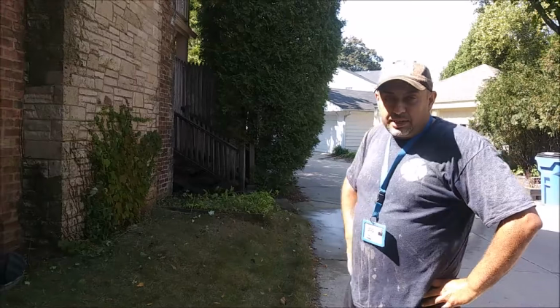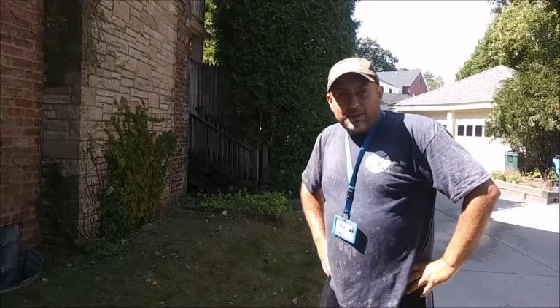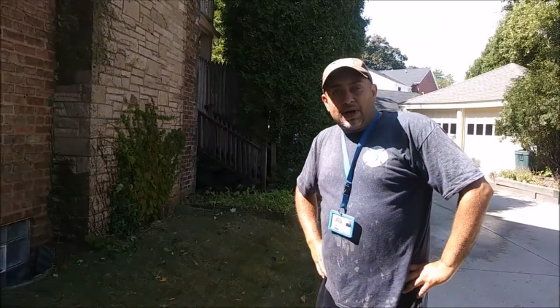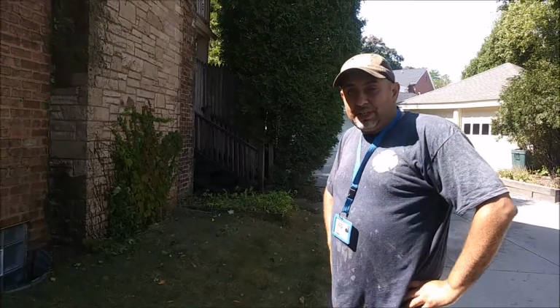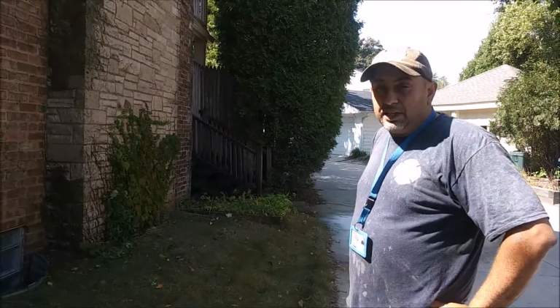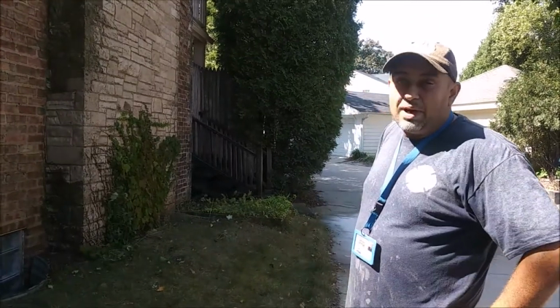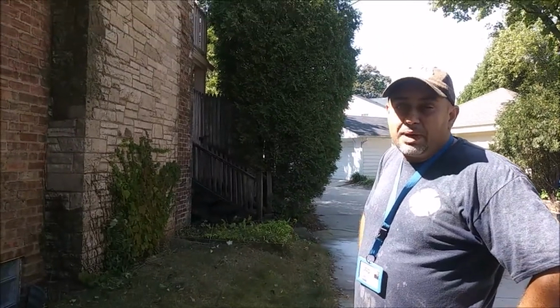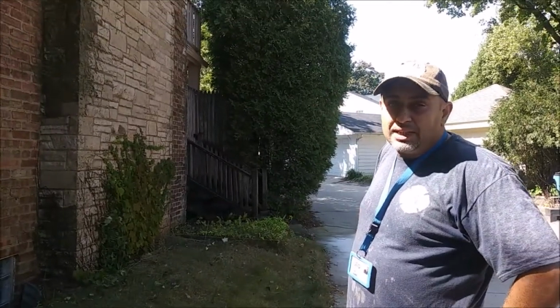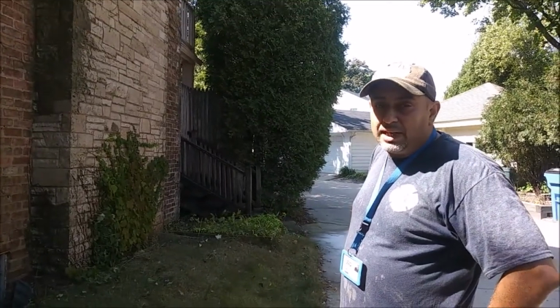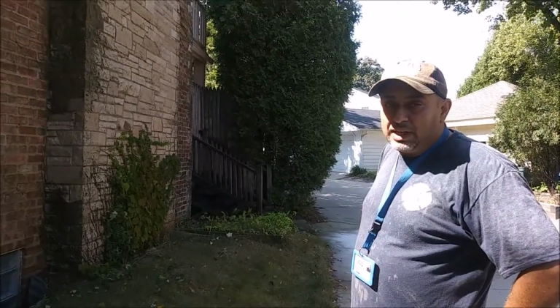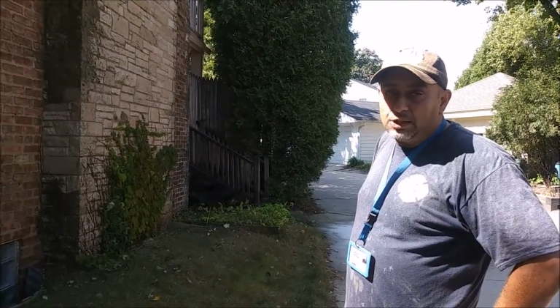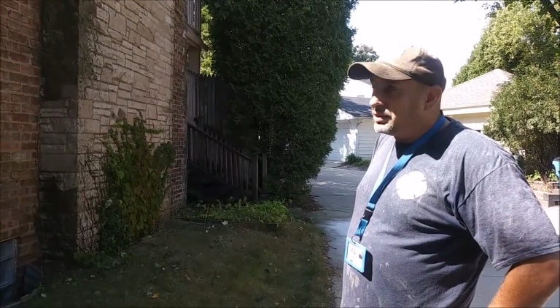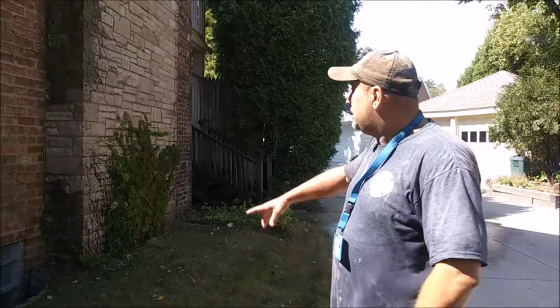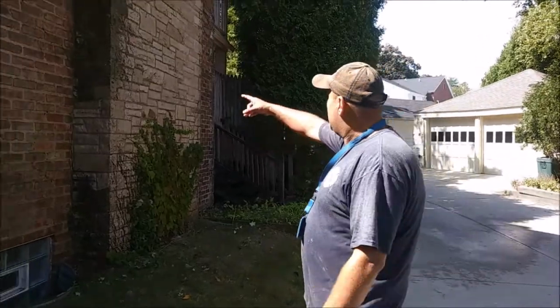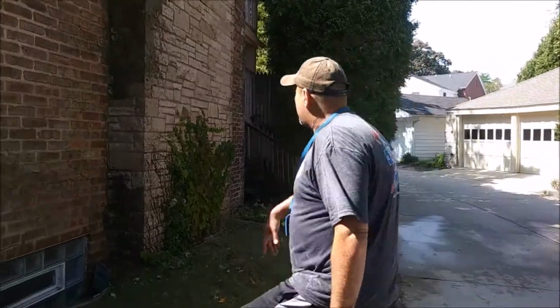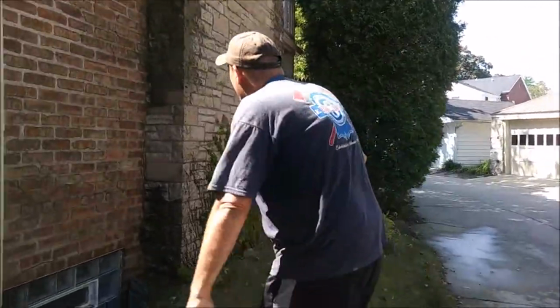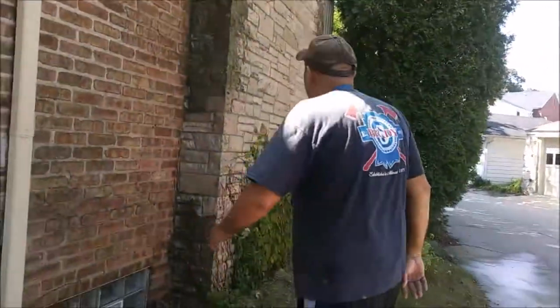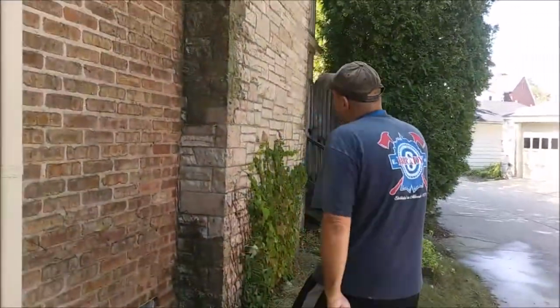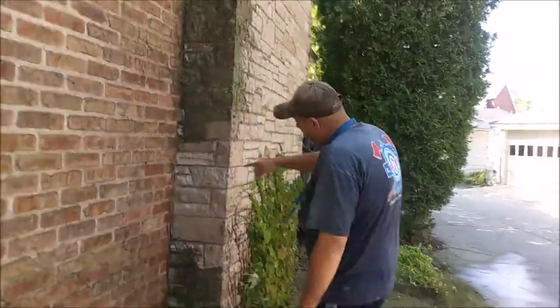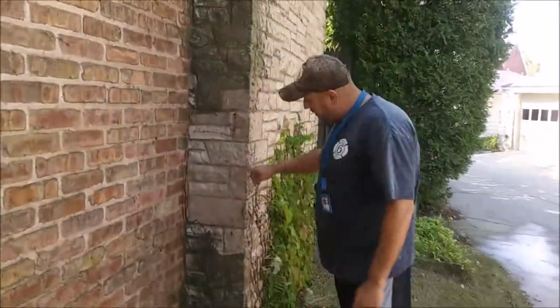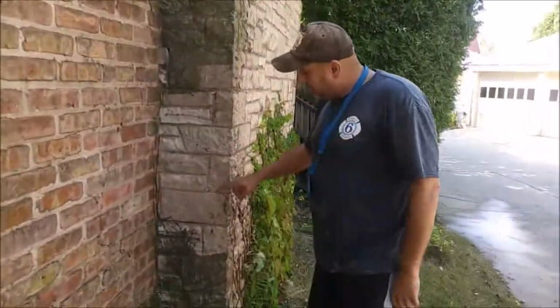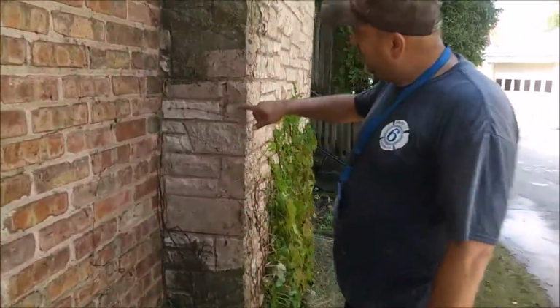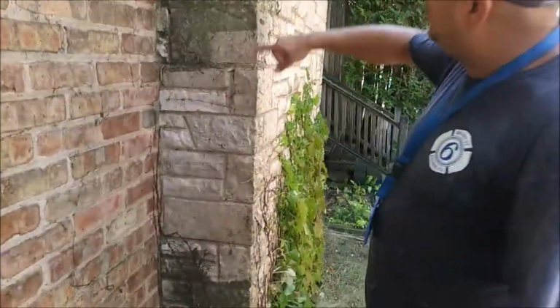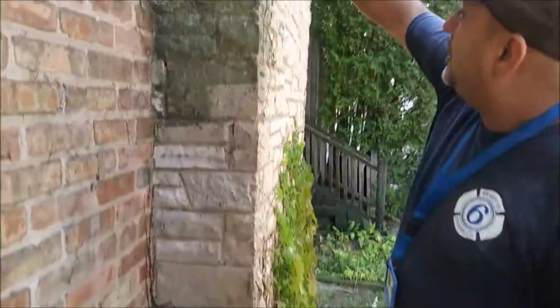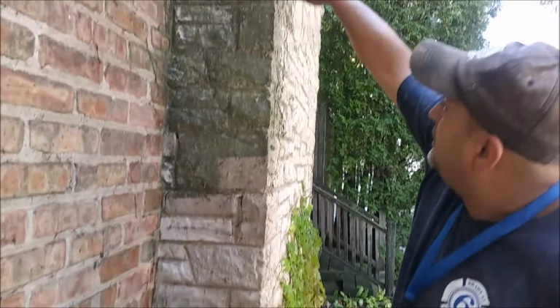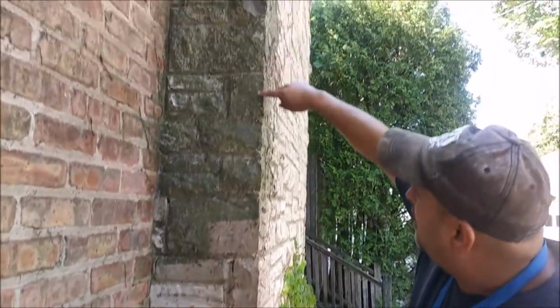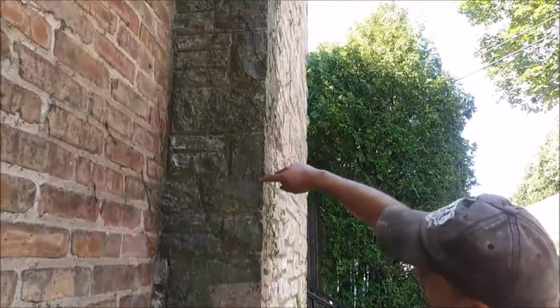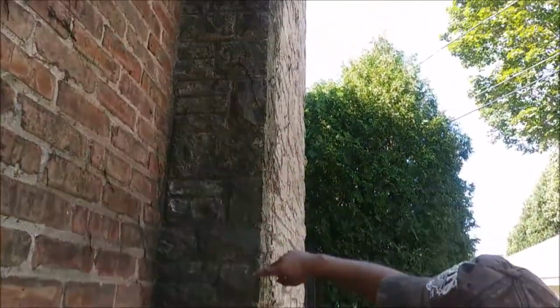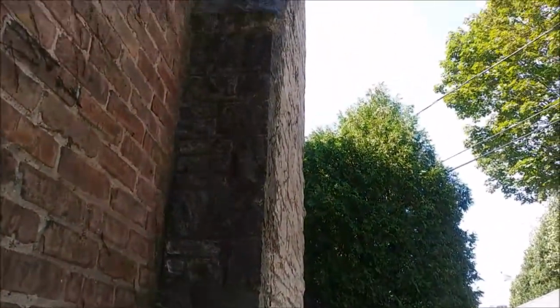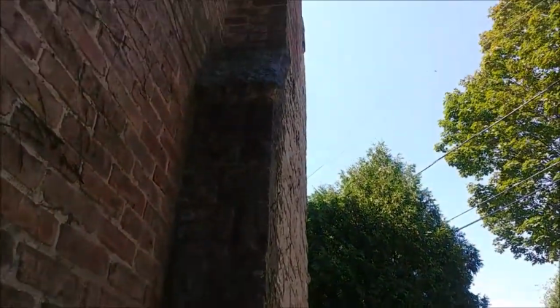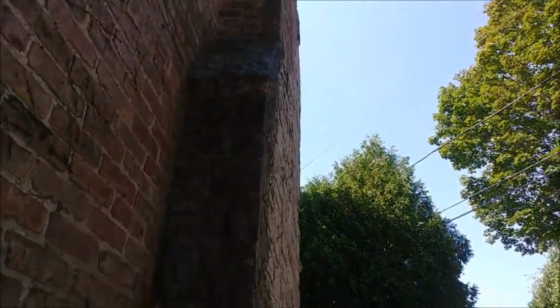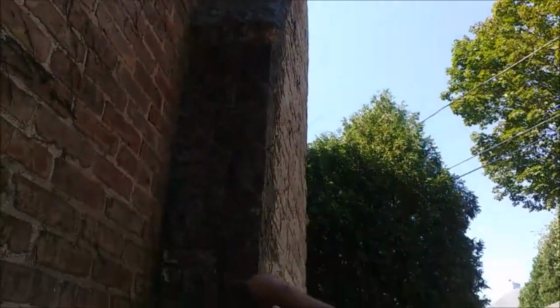I'm here with MKE Property Detailing. We're in Whitefish Bay, Wisconsin today doing a landing stone restoration. As you can see right here, we did a little test spot. It's got all the buildup on there of all the mold, moss, algae.